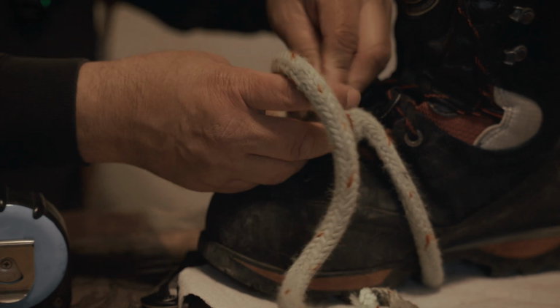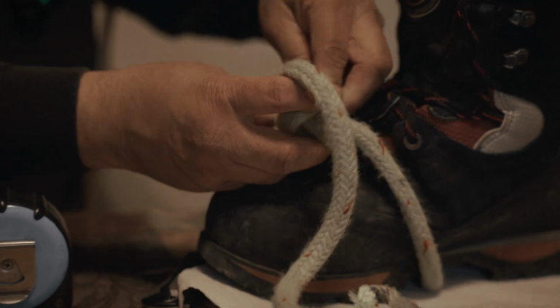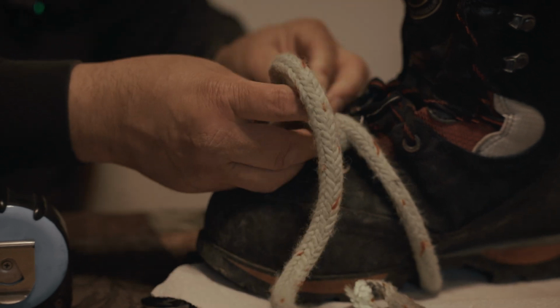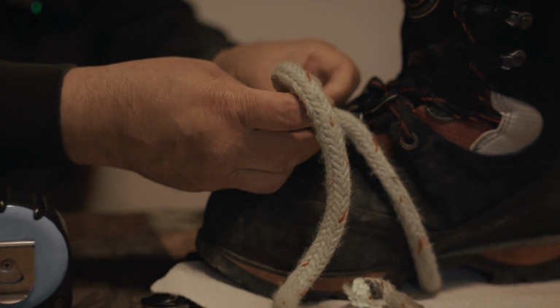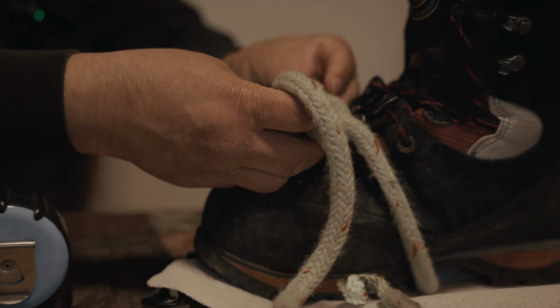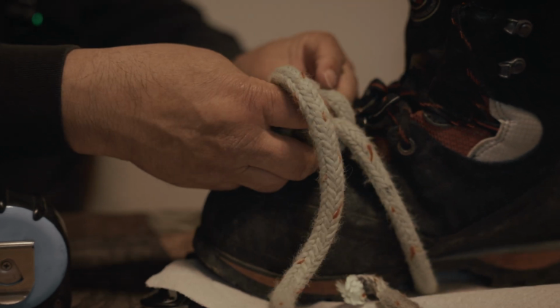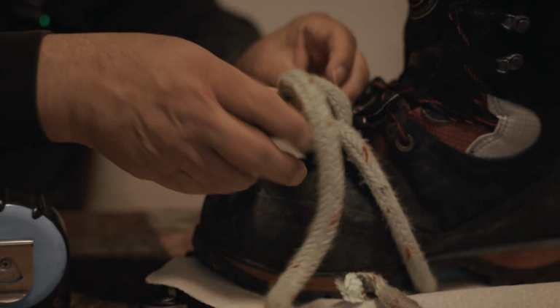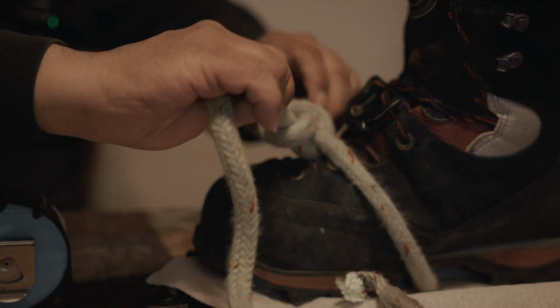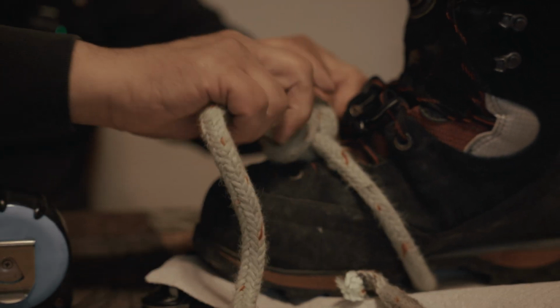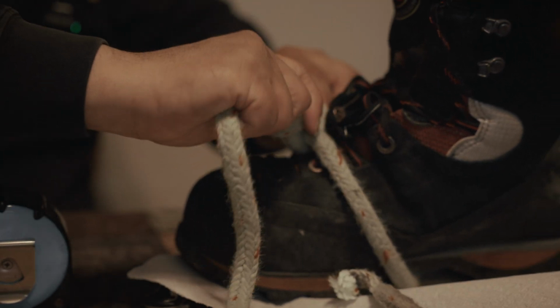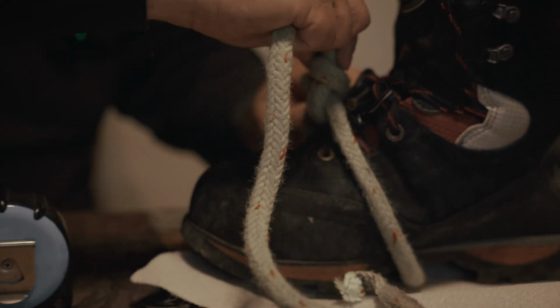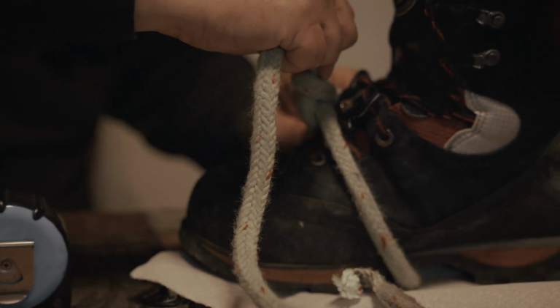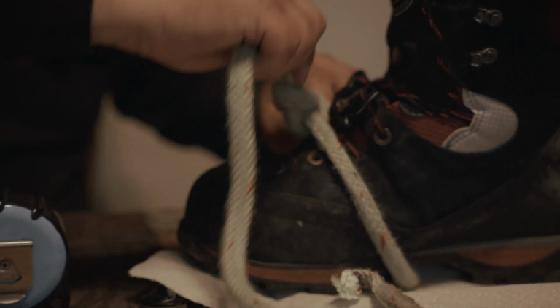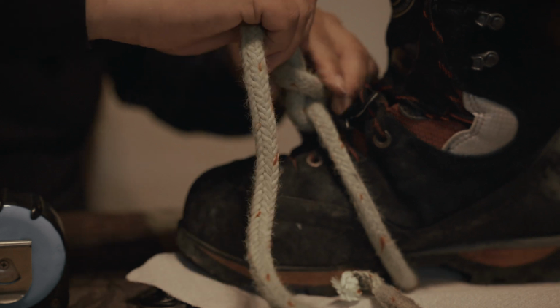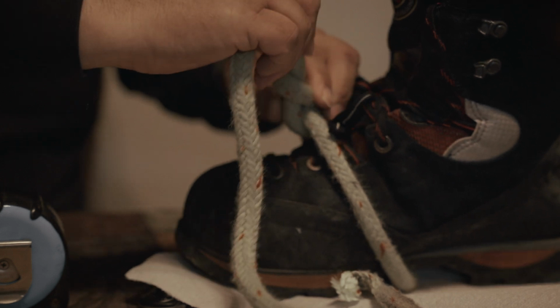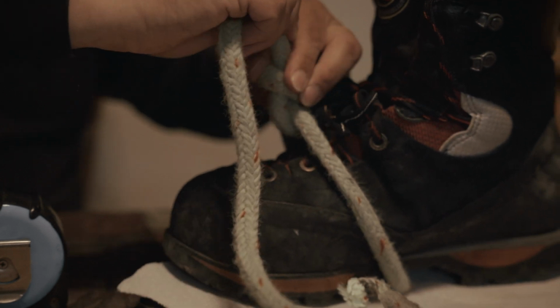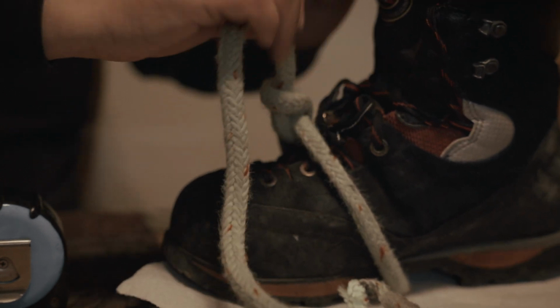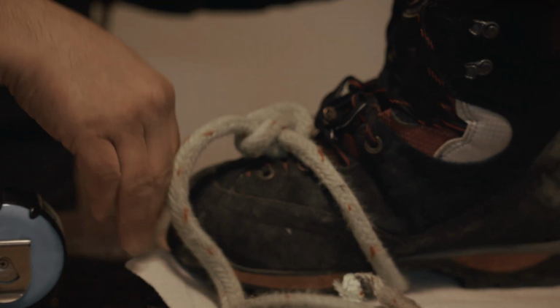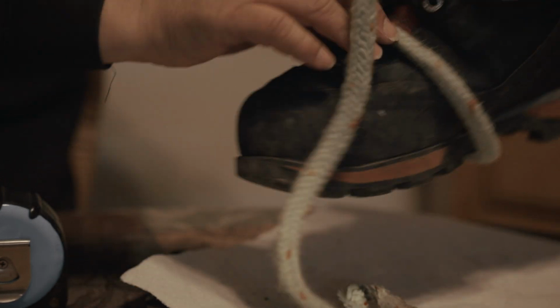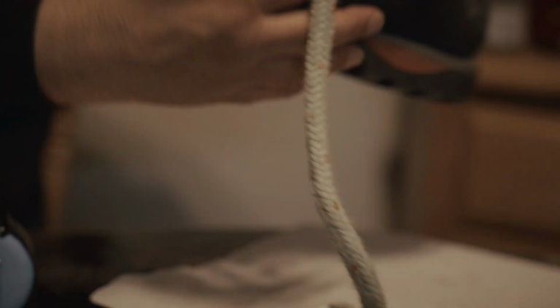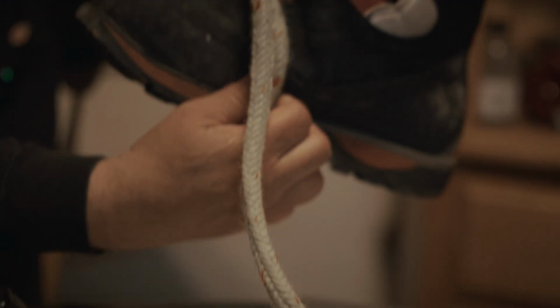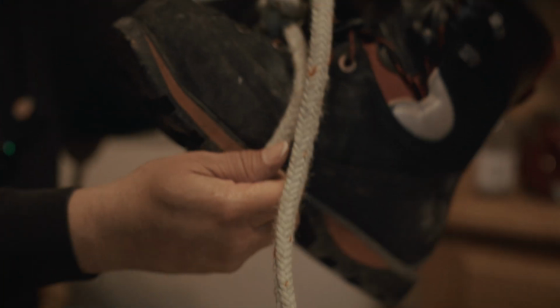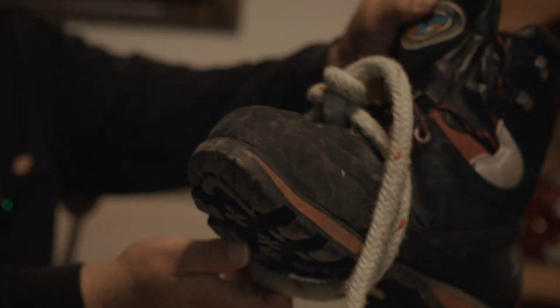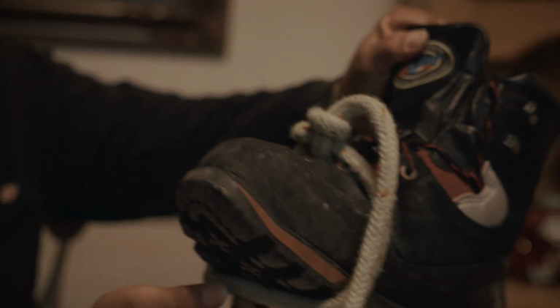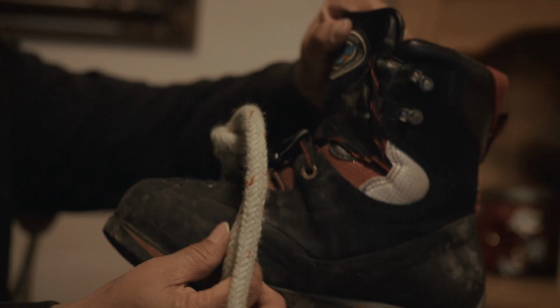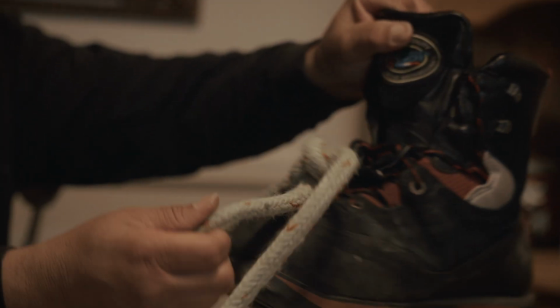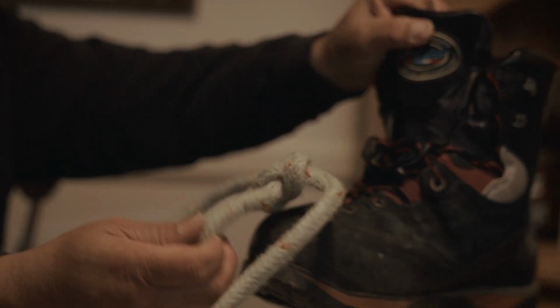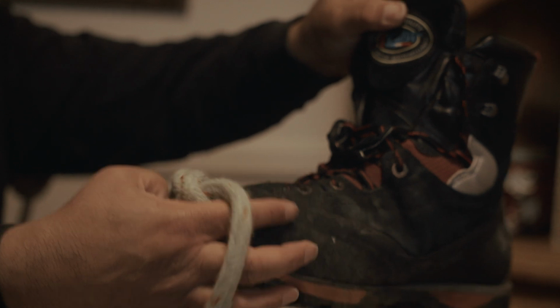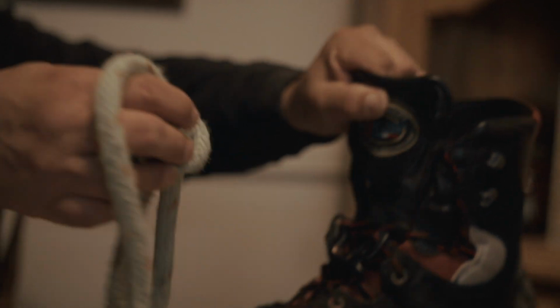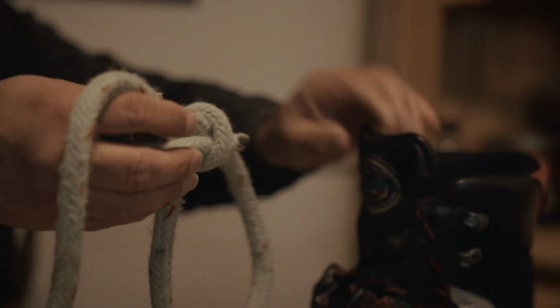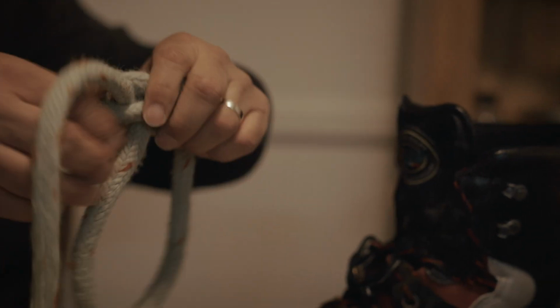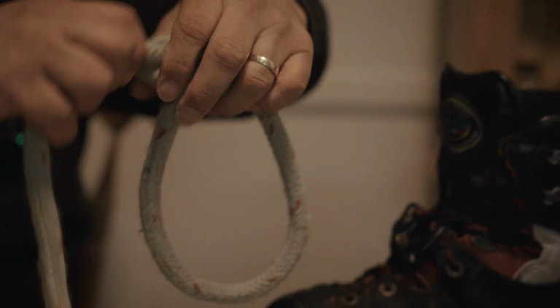Something where I'll be able to take it on and off fairly simply. Something like that — I could probably take it on and off pretty easy. So that'll be the bowline part.